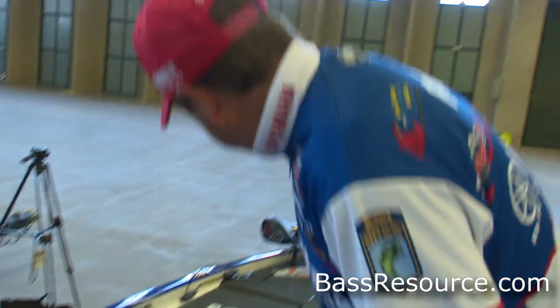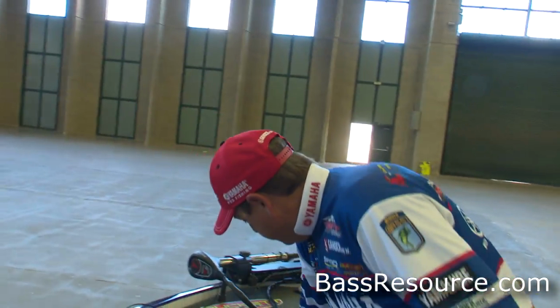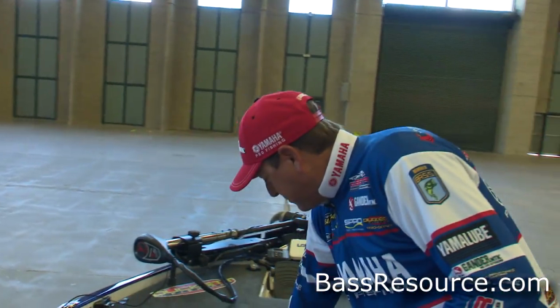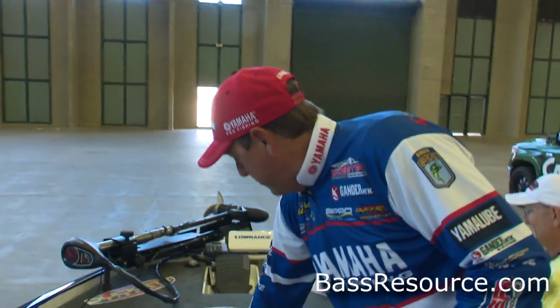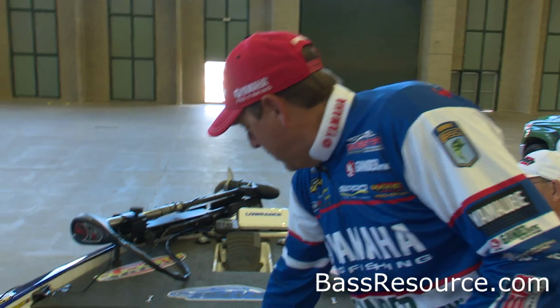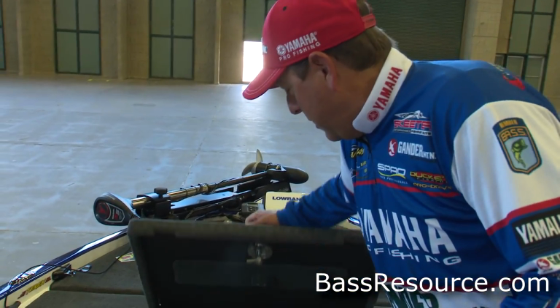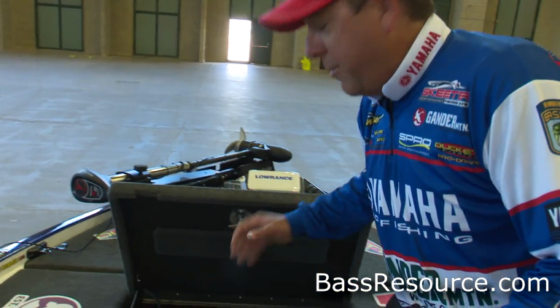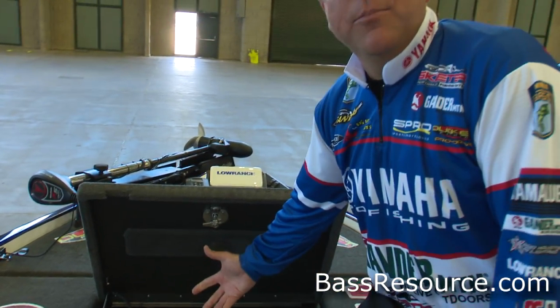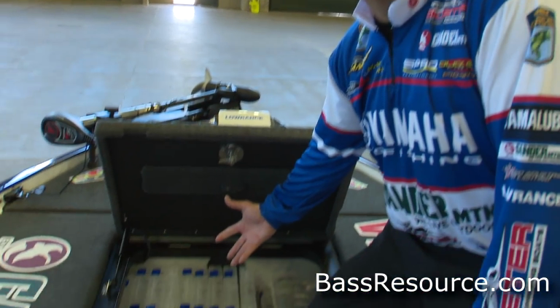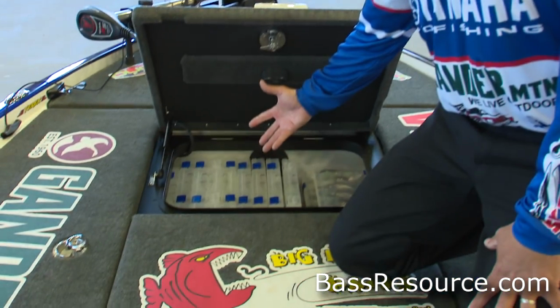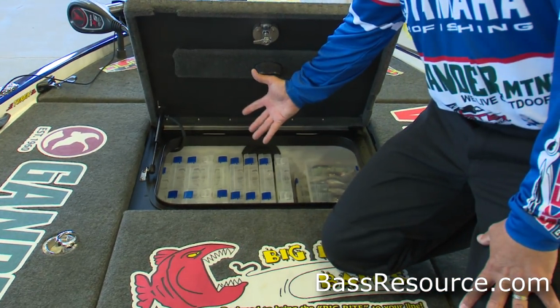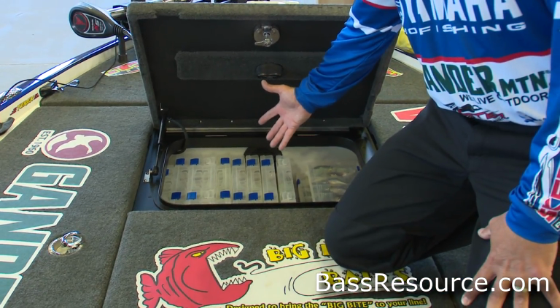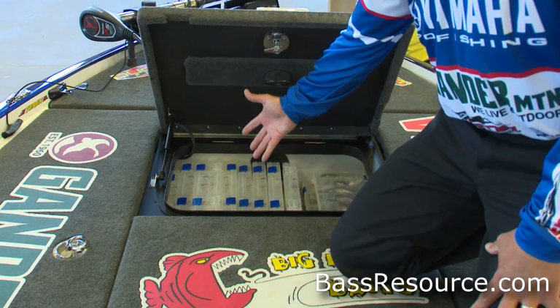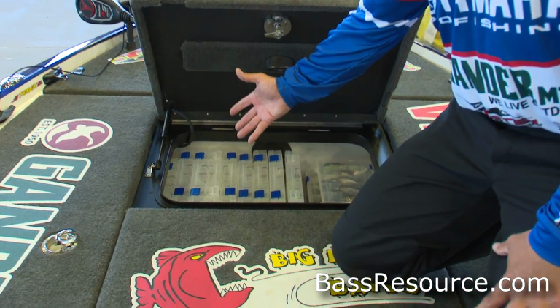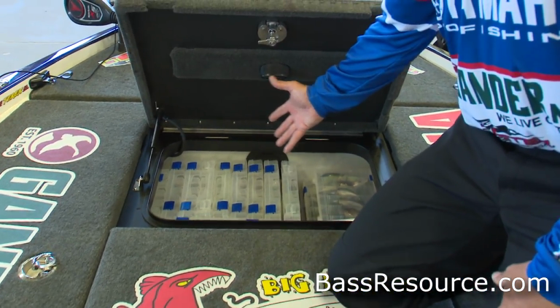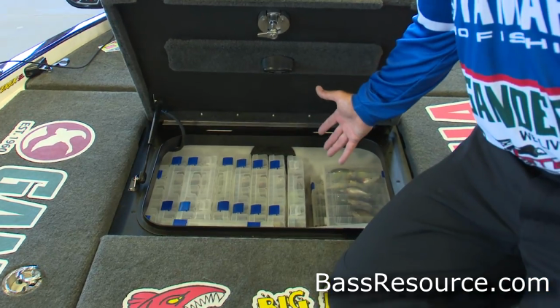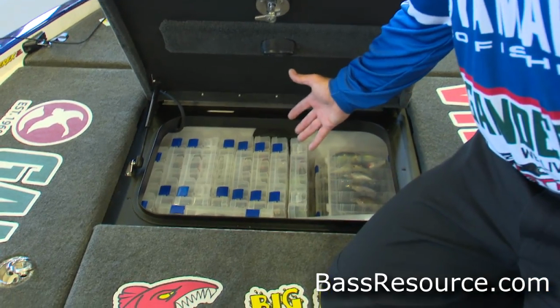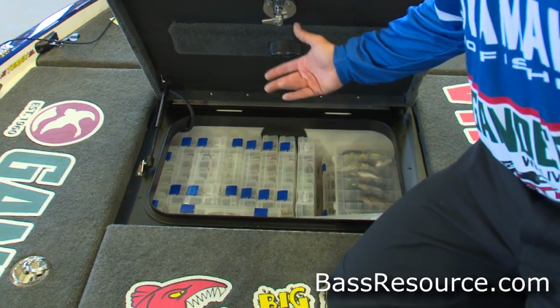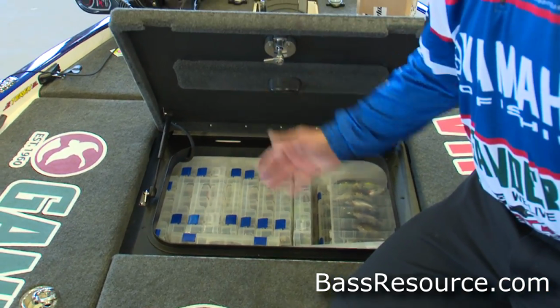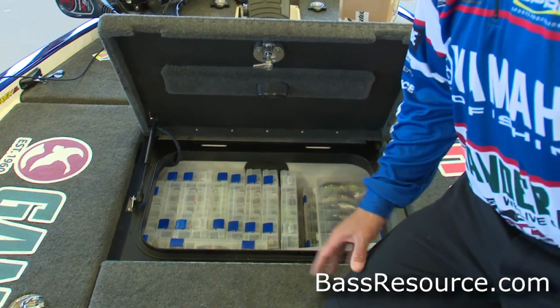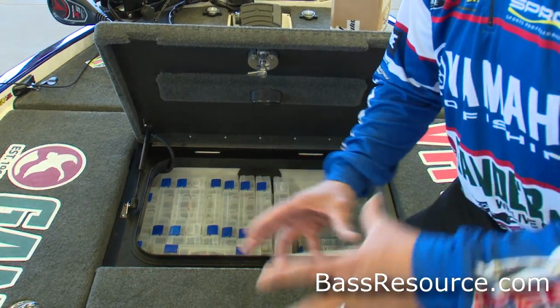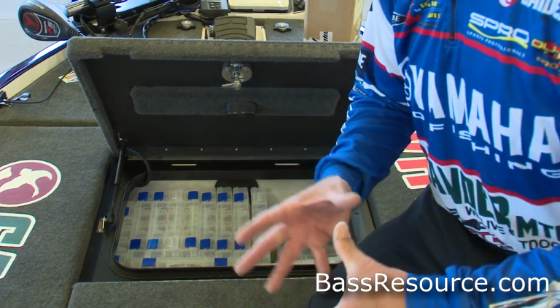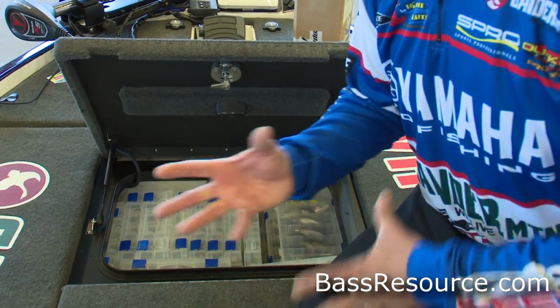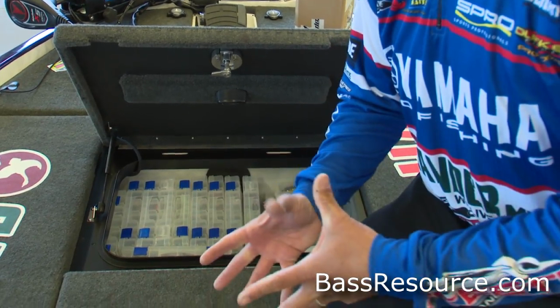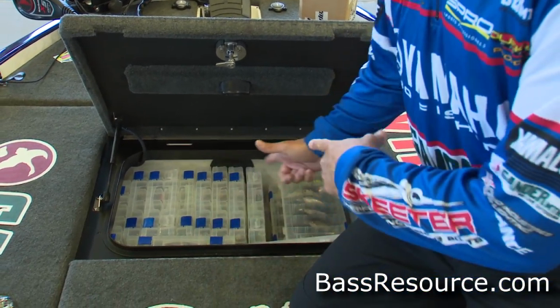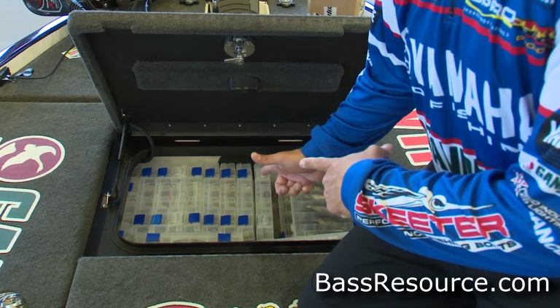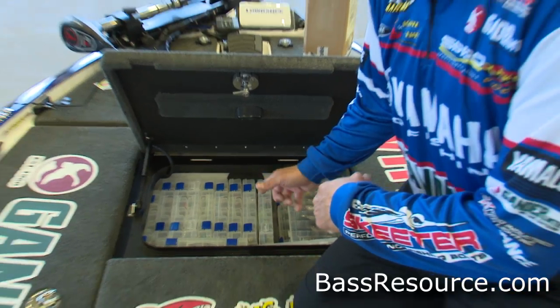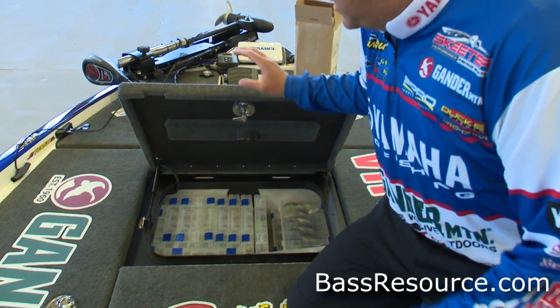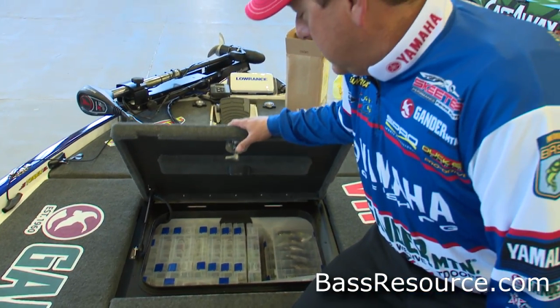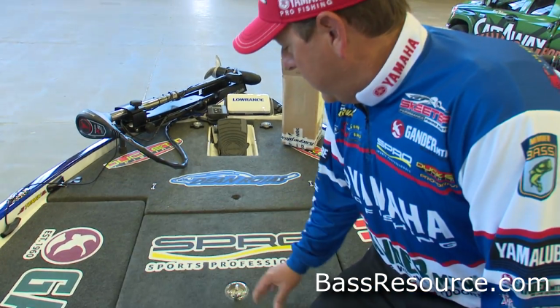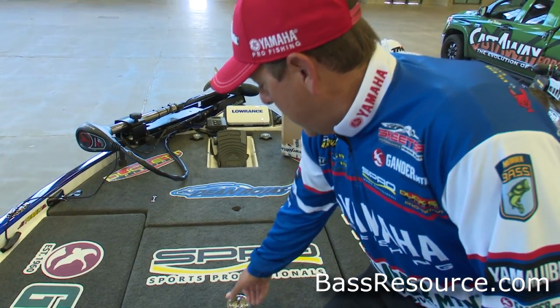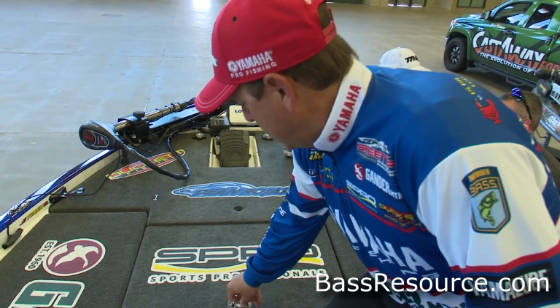Up here is all my hard baits — these are all crank baits, blade baits, anything that has to do with plastics or rattles in it goes up in the front here. So that's kind of where that's at.